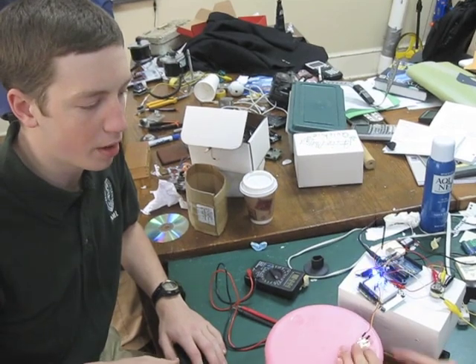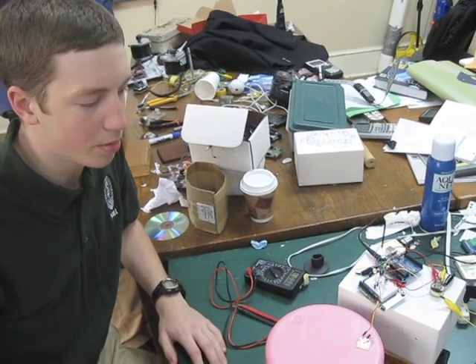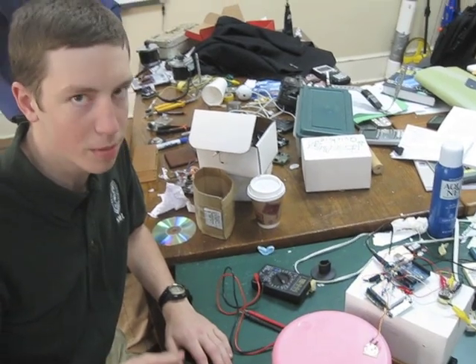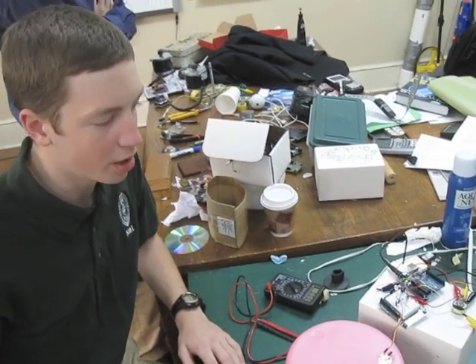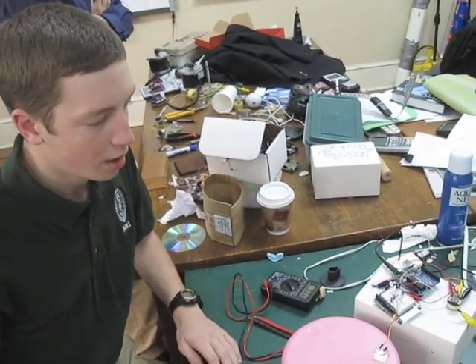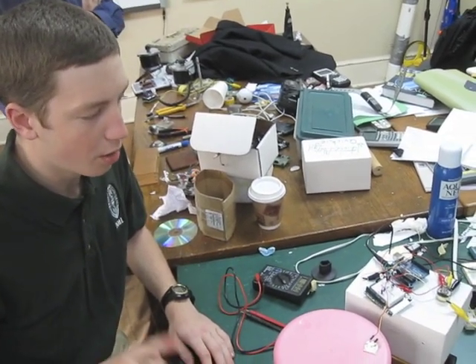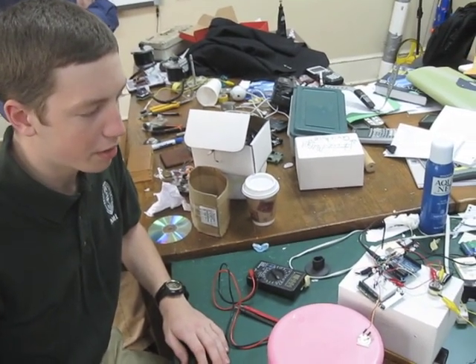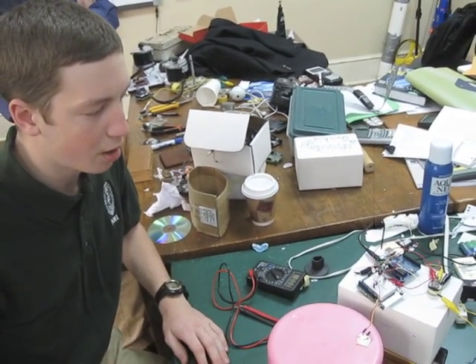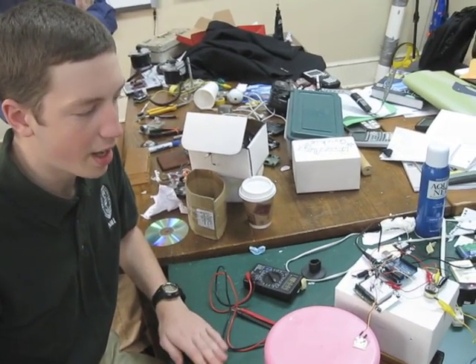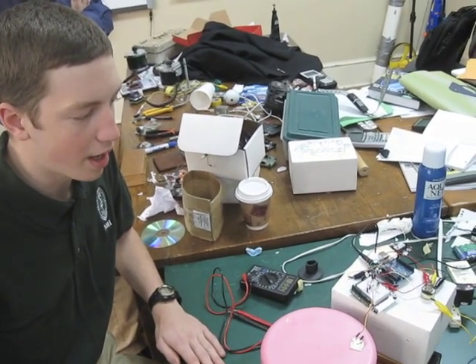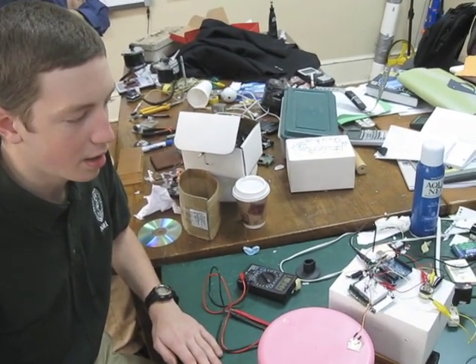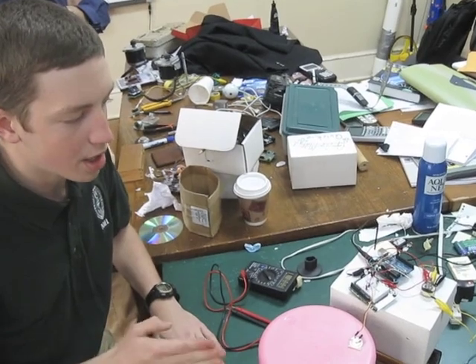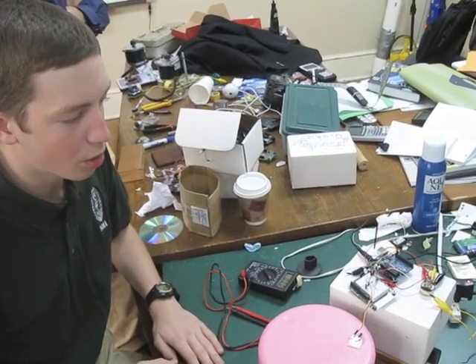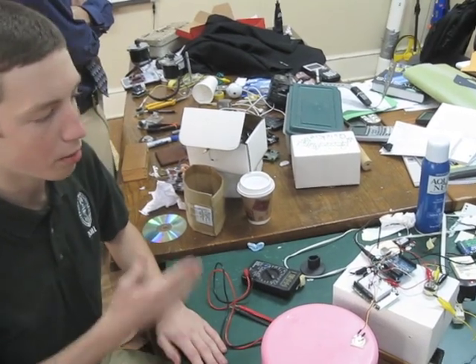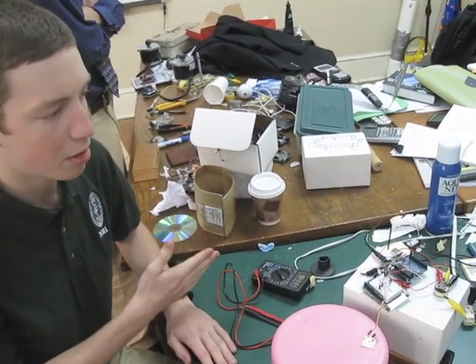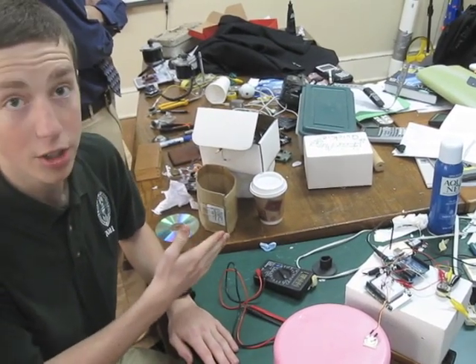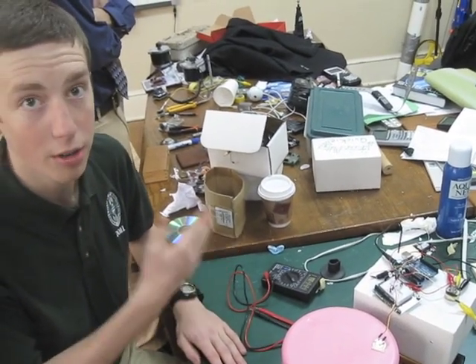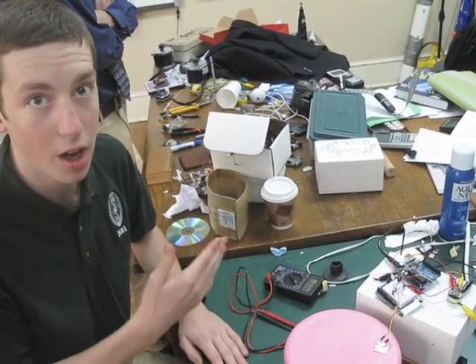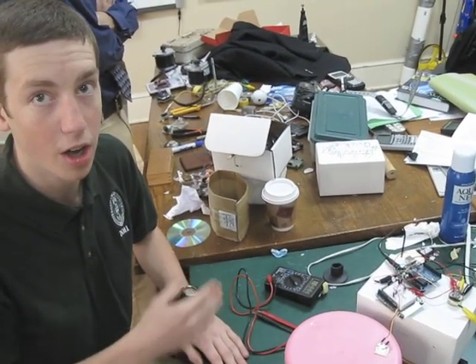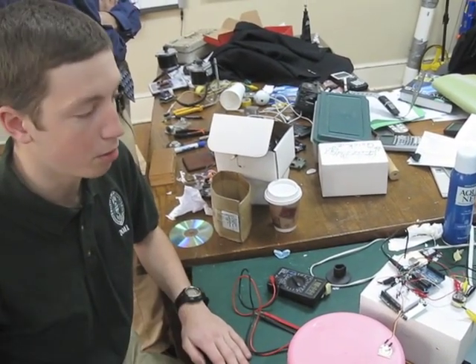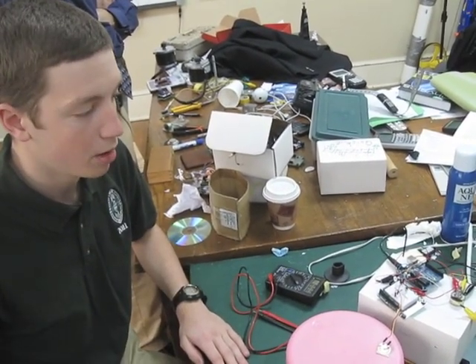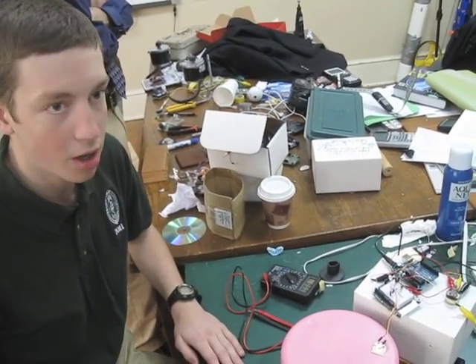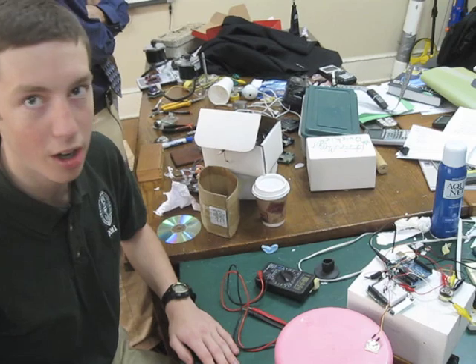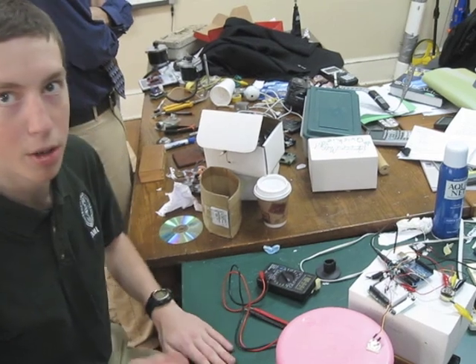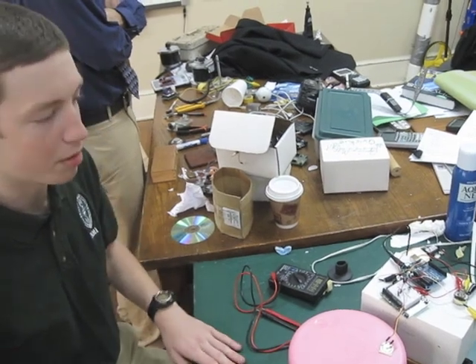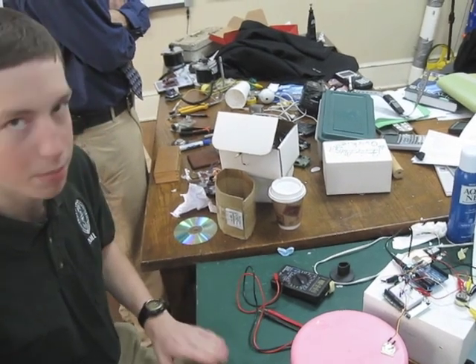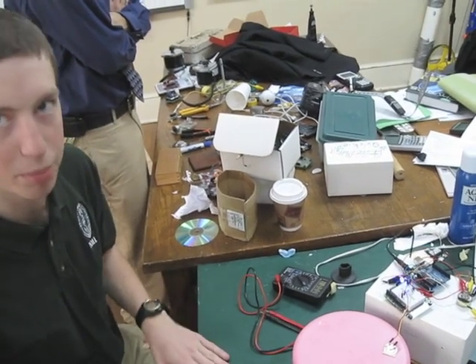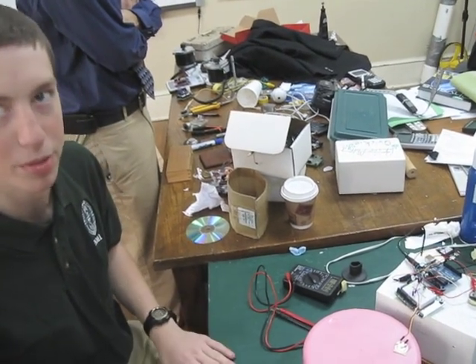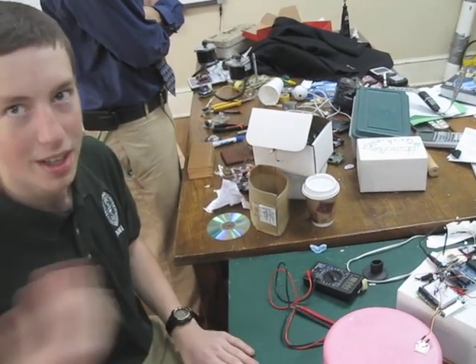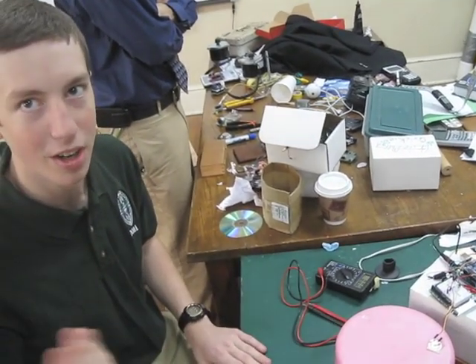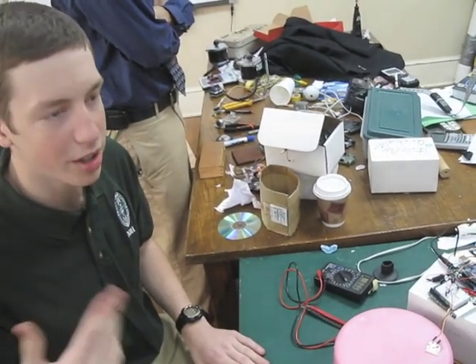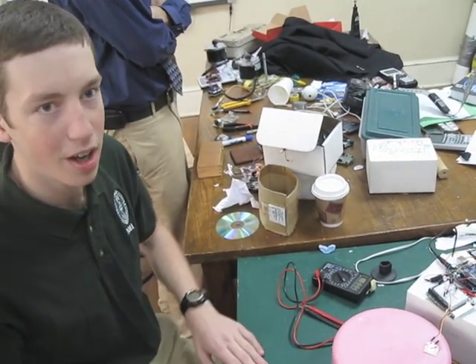So when the drummer's over here on his snare, hi-hat, all that, he can be controlling — let's say the guitar, turning it on or off. Guitar on, guitar off — and have the guitar turning on and off. It's going to sound really awesome.